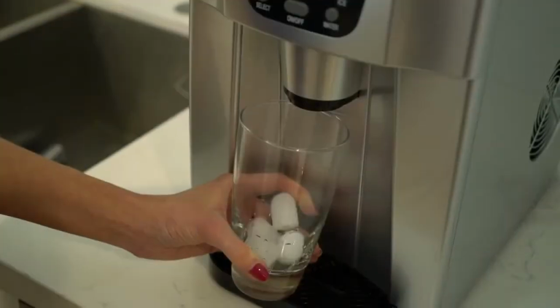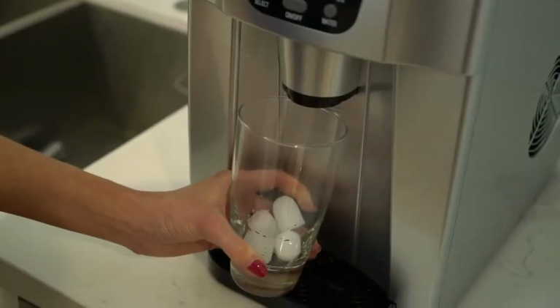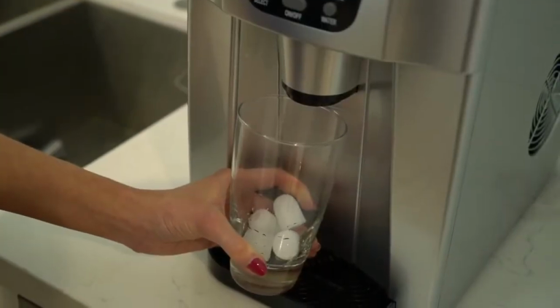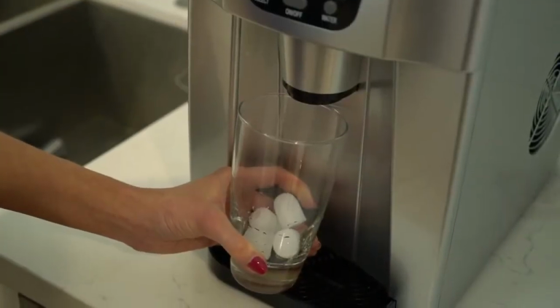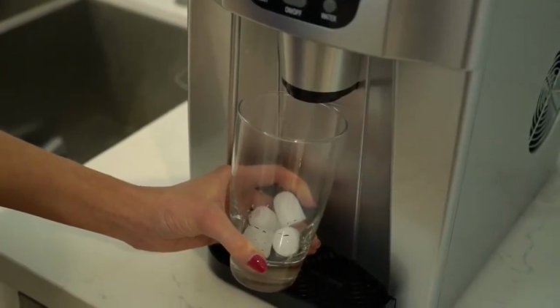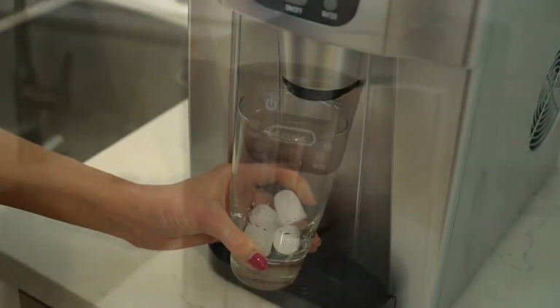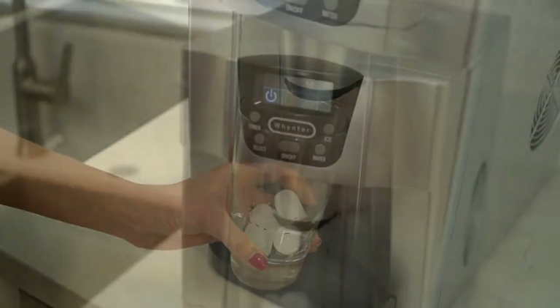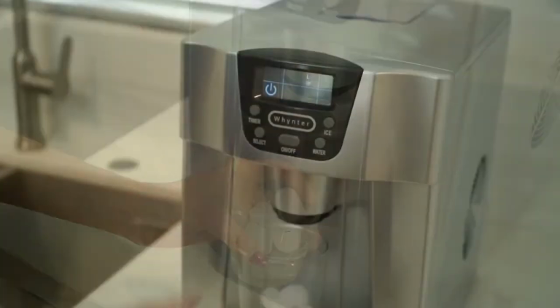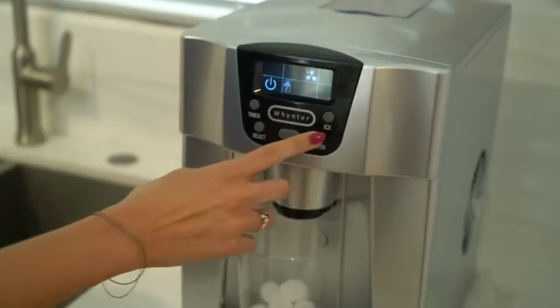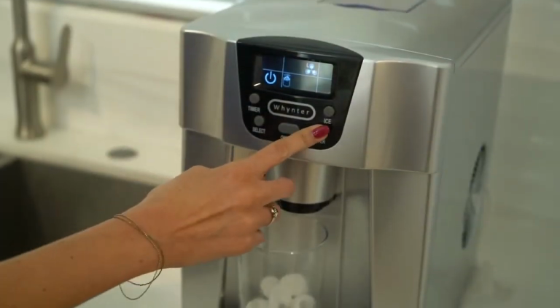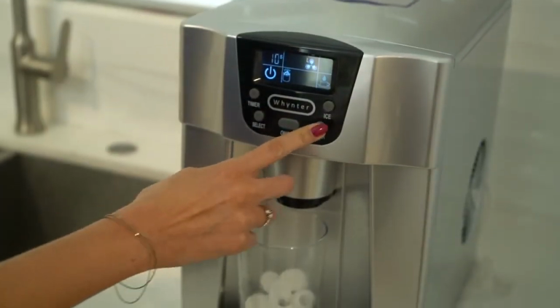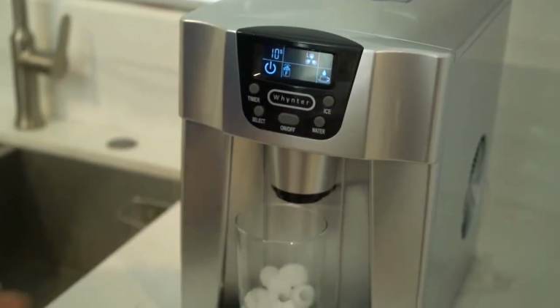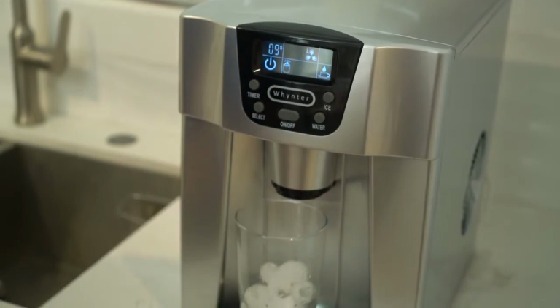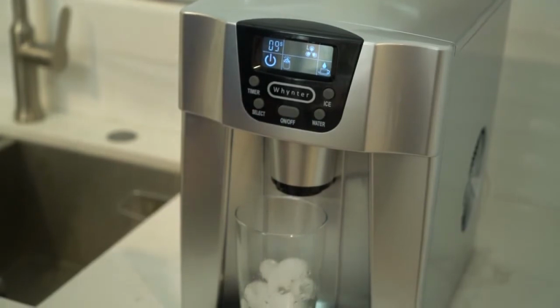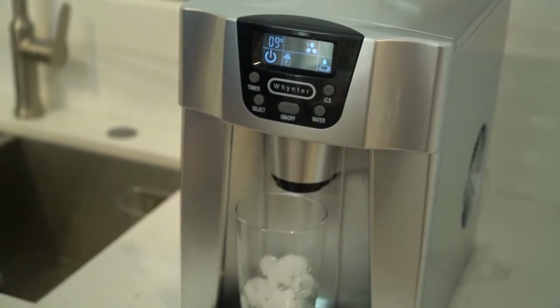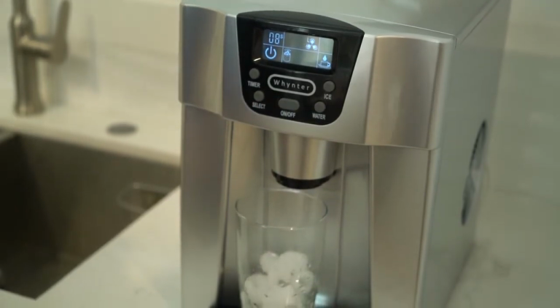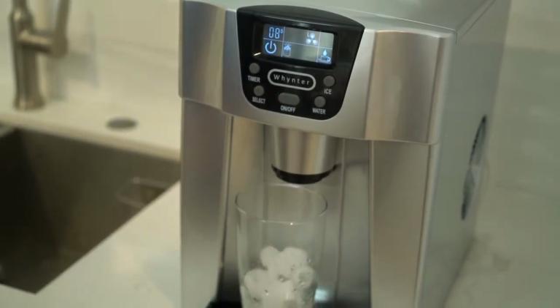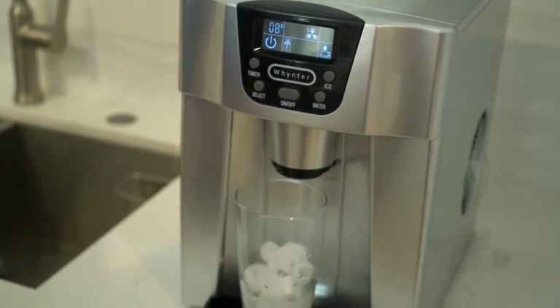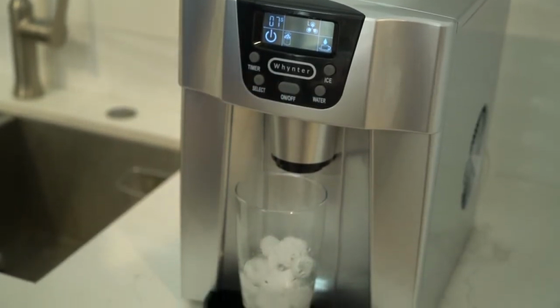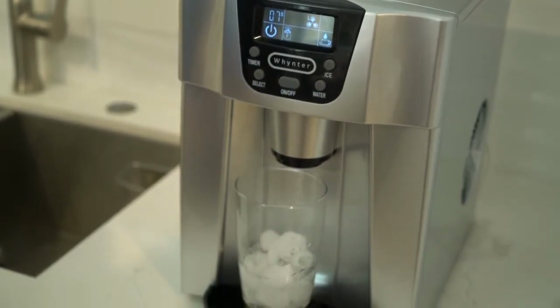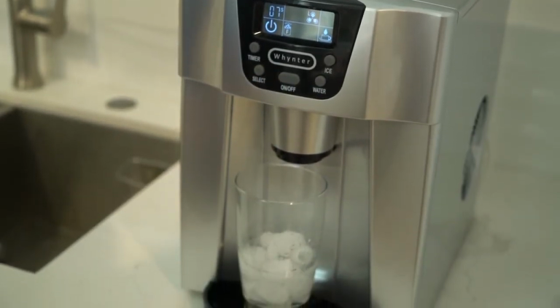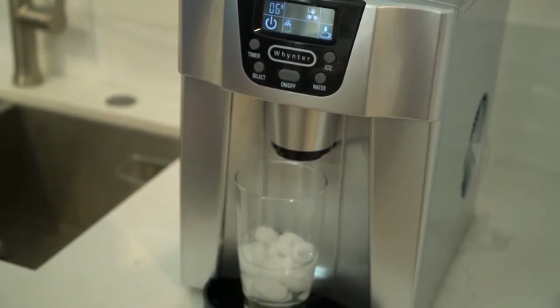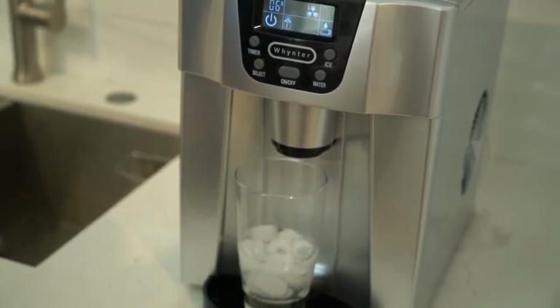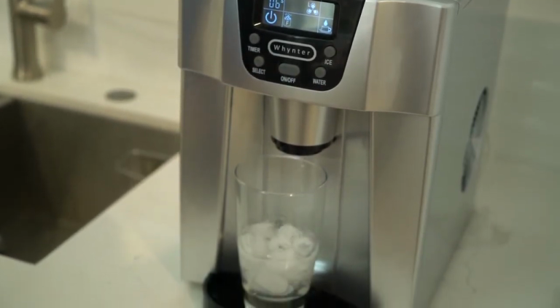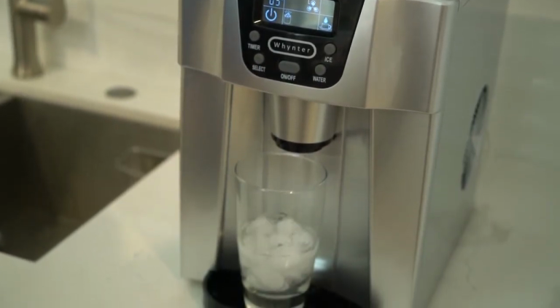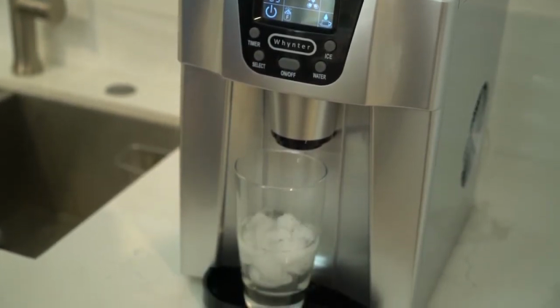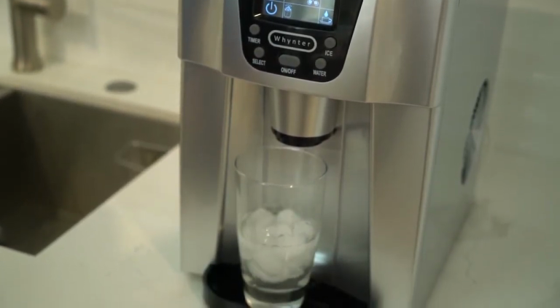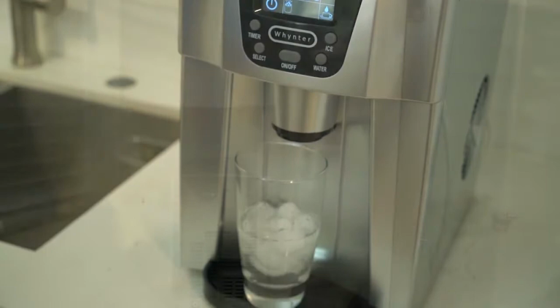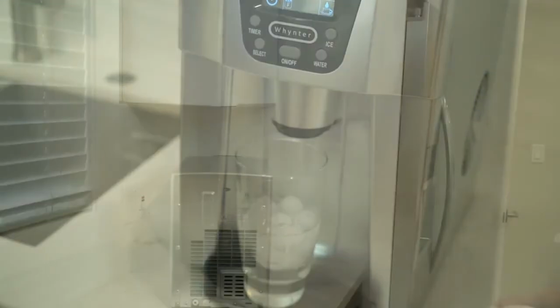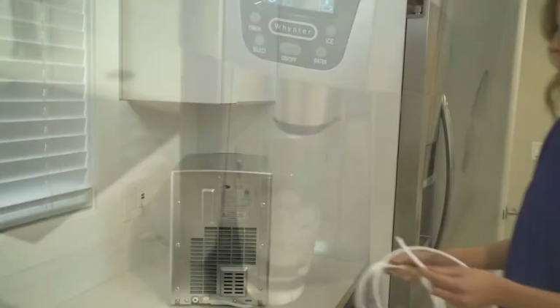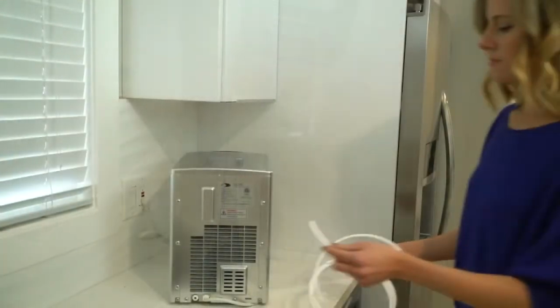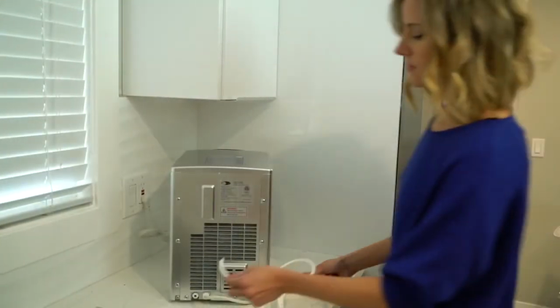It can also hold up to 2 liters of water. Adding water to this unit can be done in two different methods. First is manually filling the water reservoir. Another method is using the direct water connection.